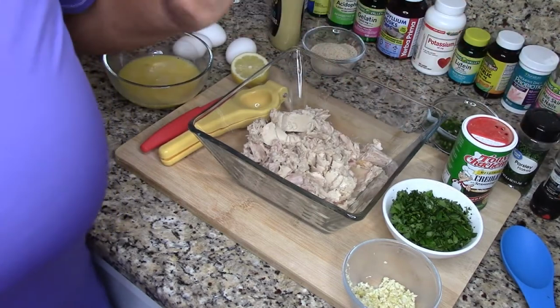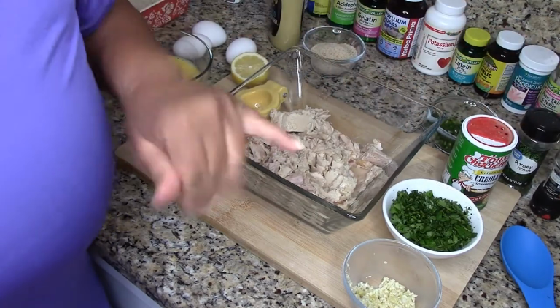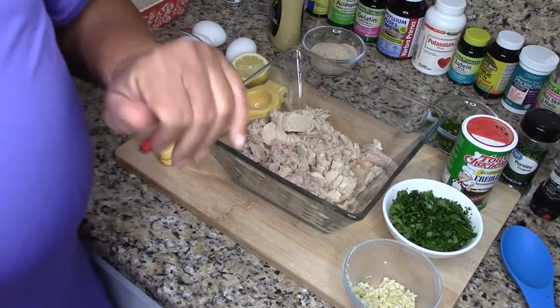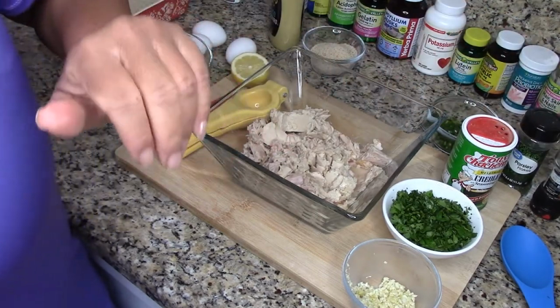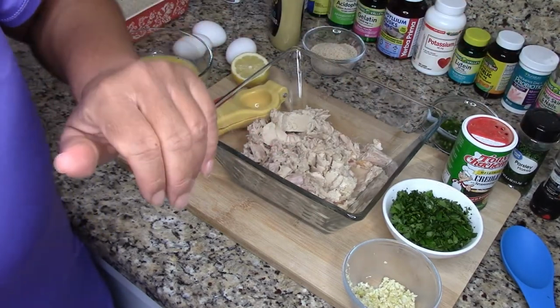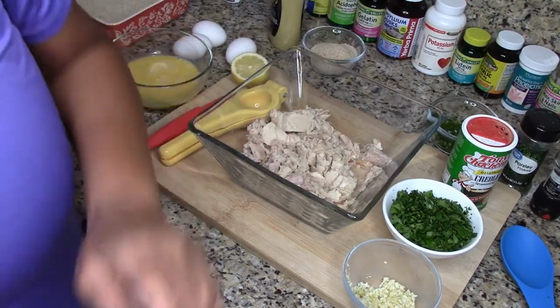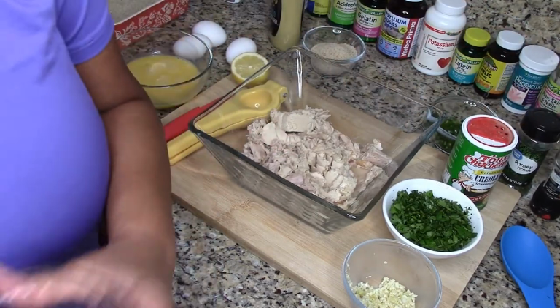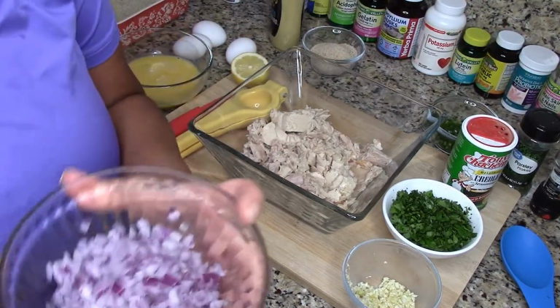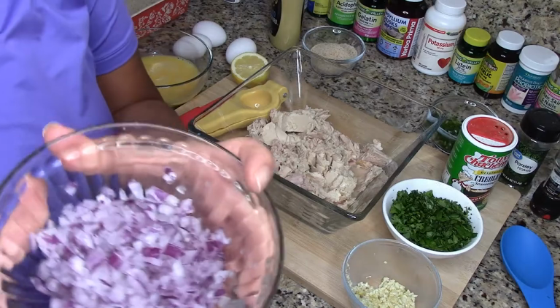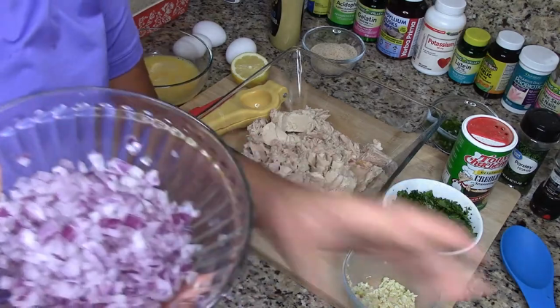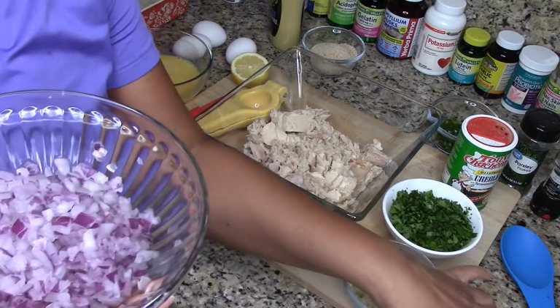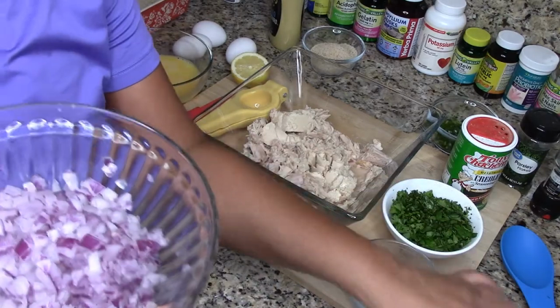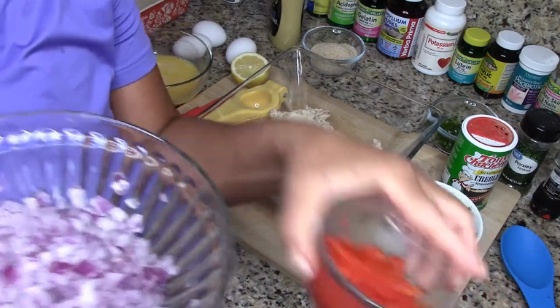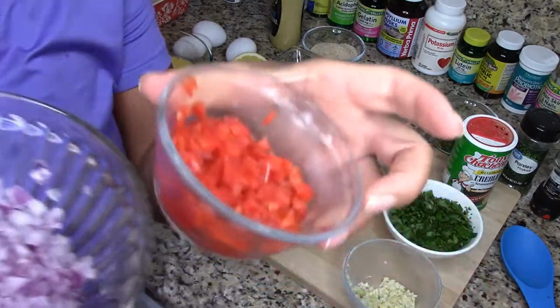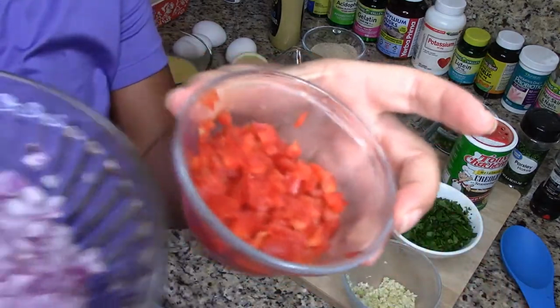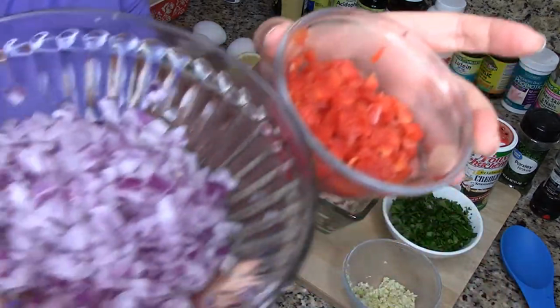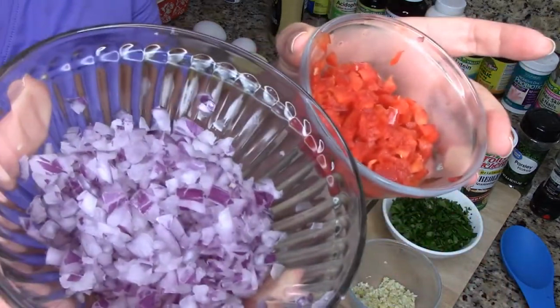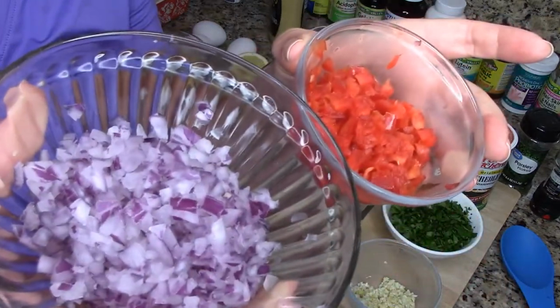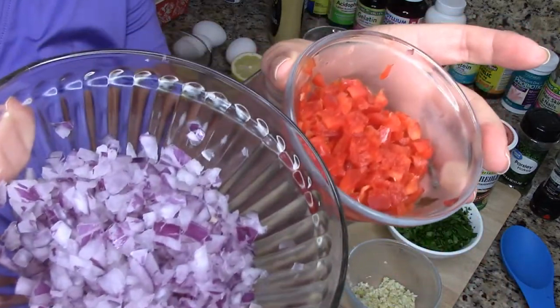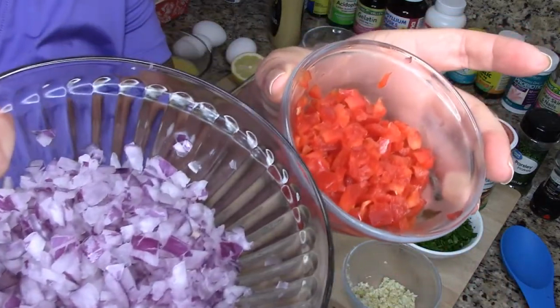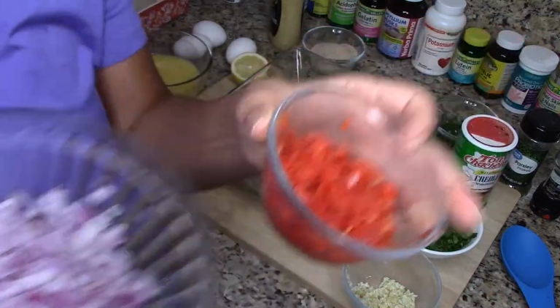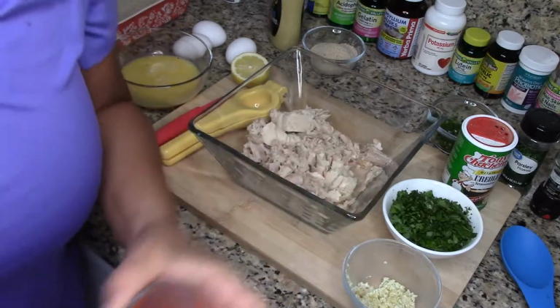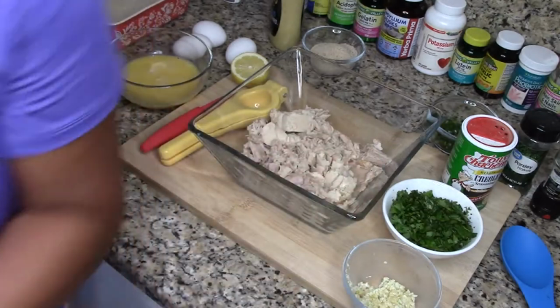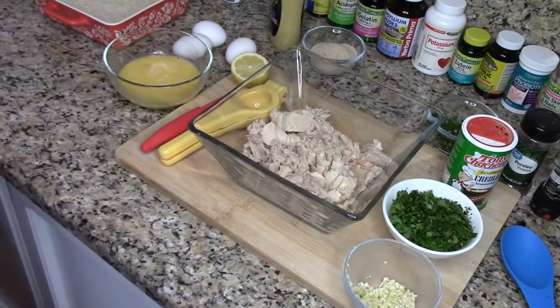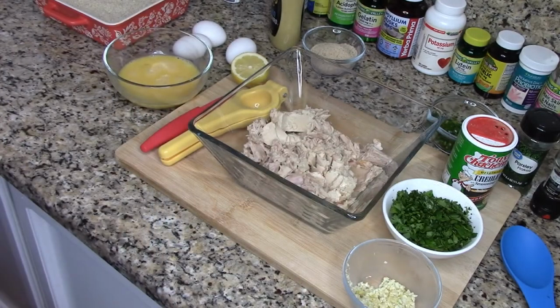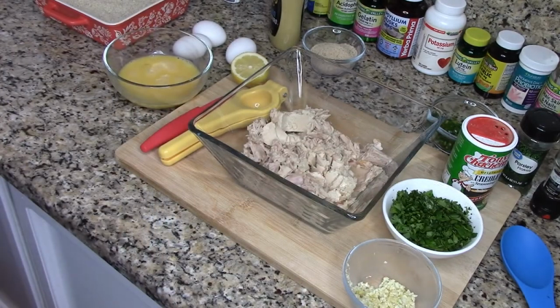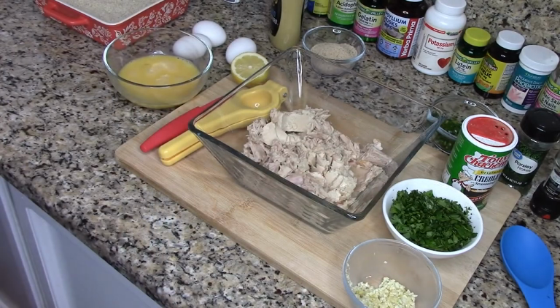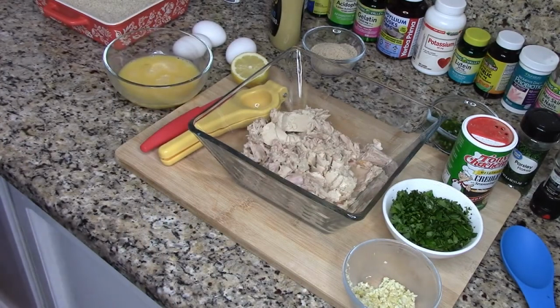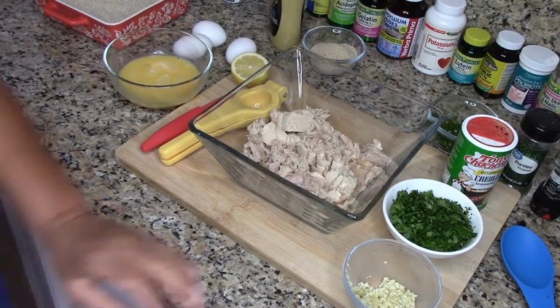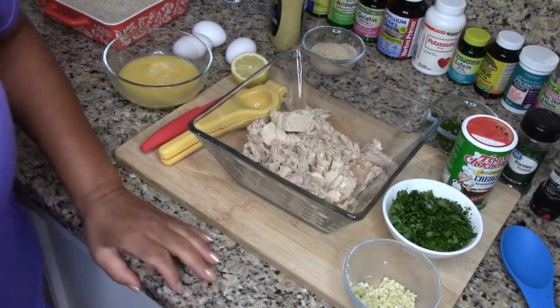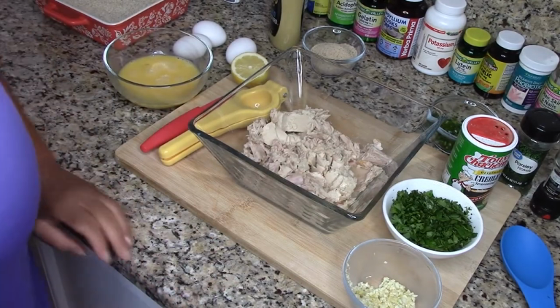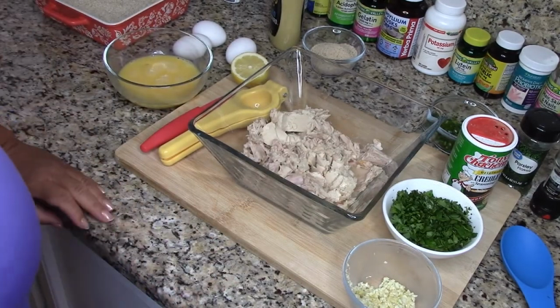I'm just going to use some black pepper instead. Also, I'm going to be sautéing these bell peppers and the red onions. I'm just going to sauté those just in case.